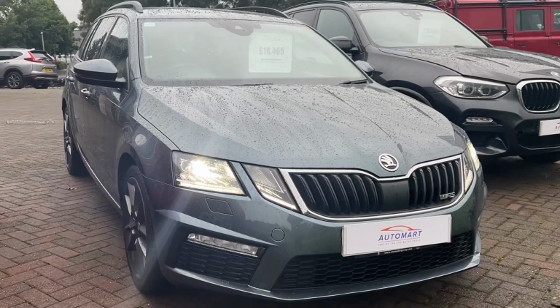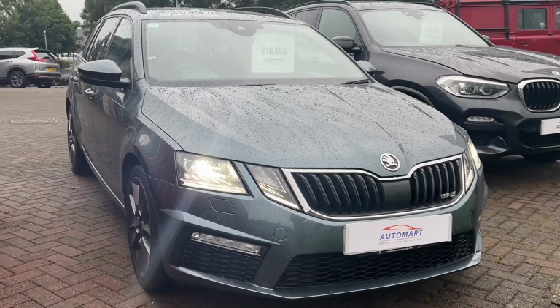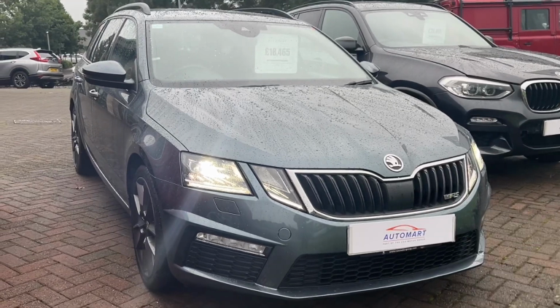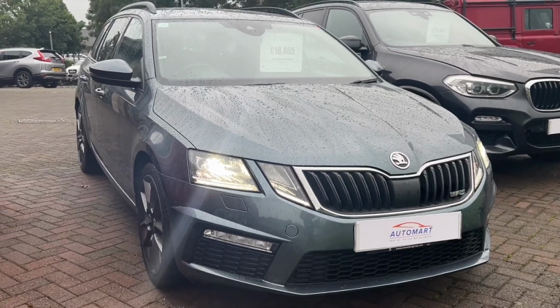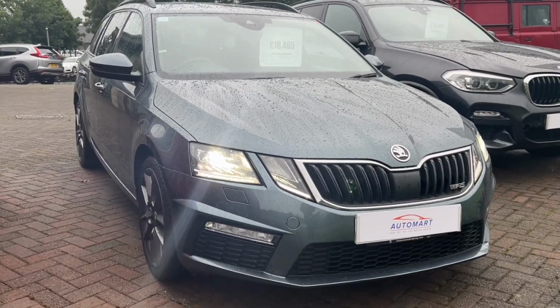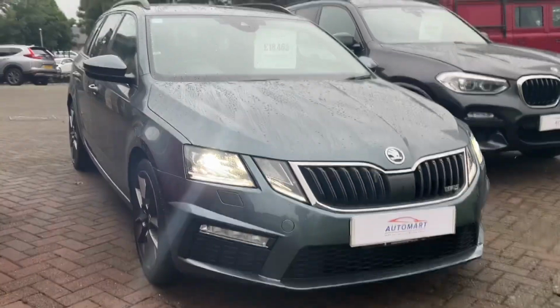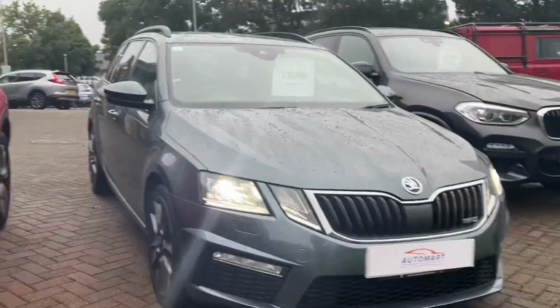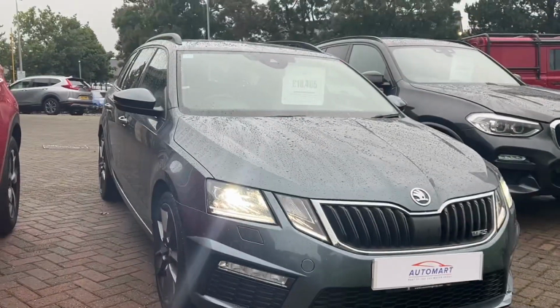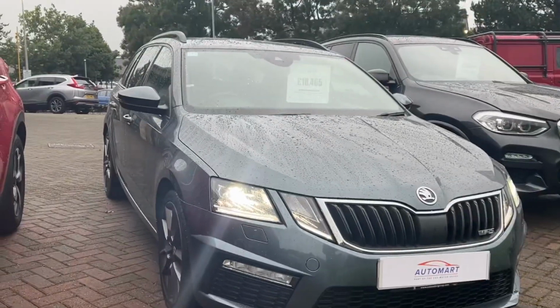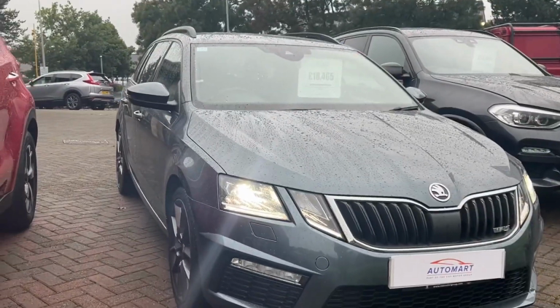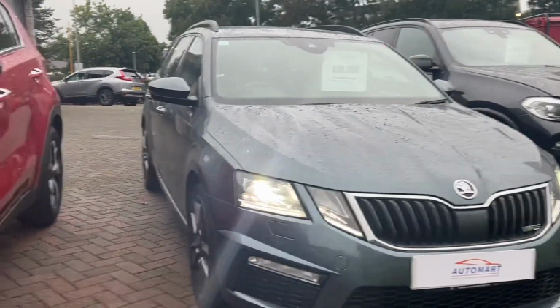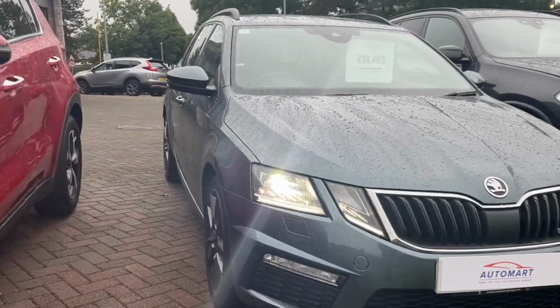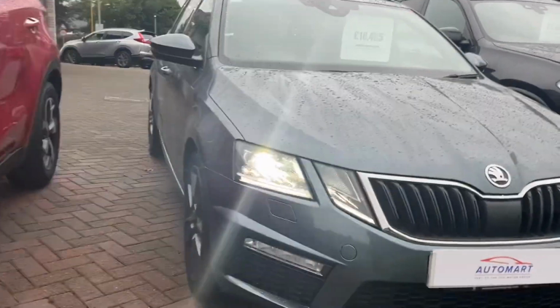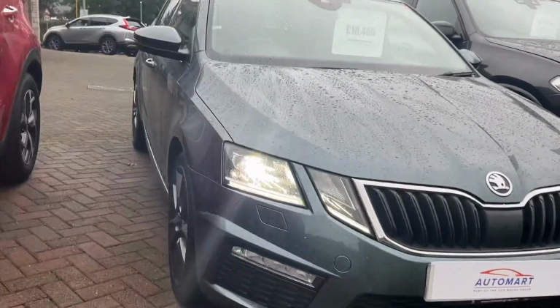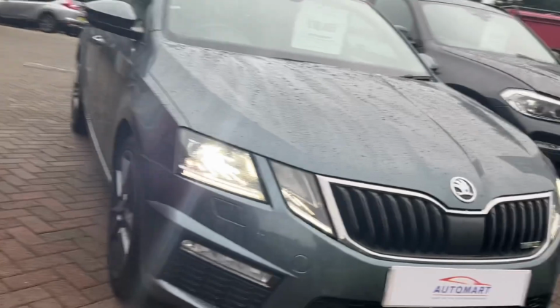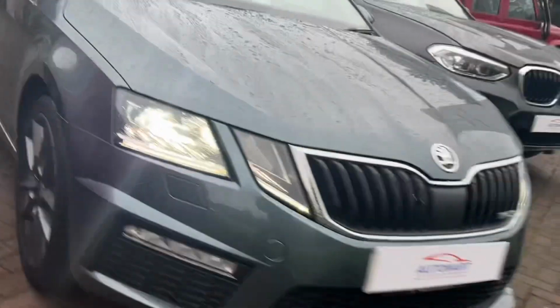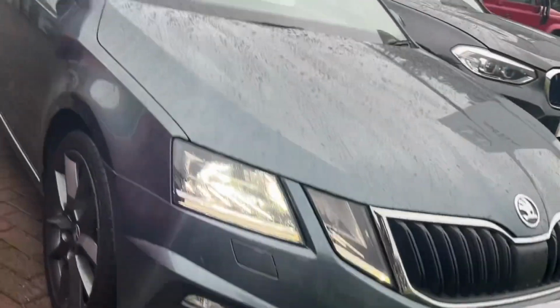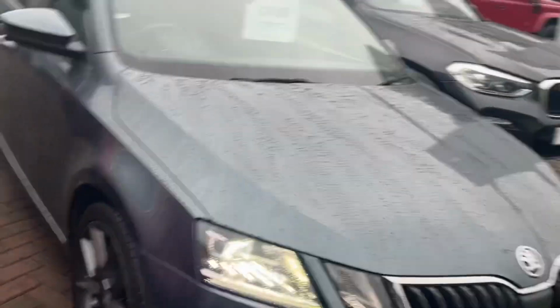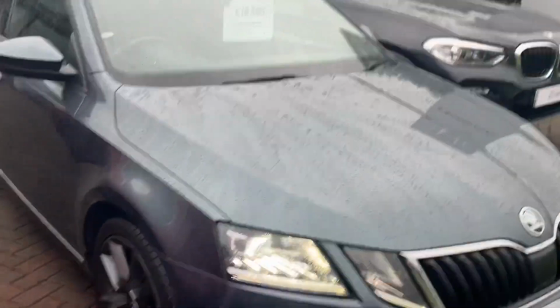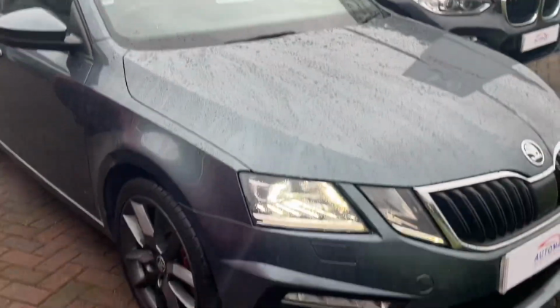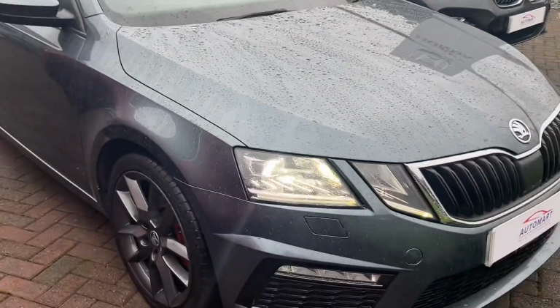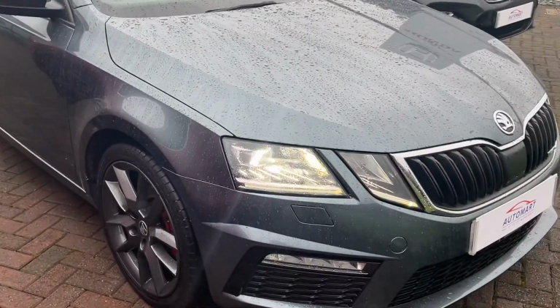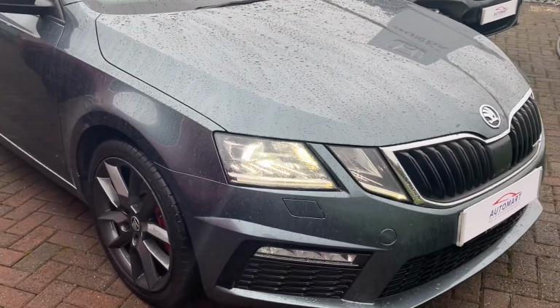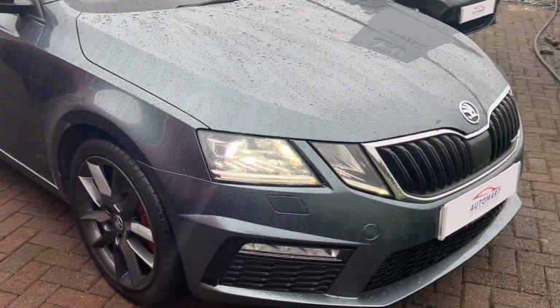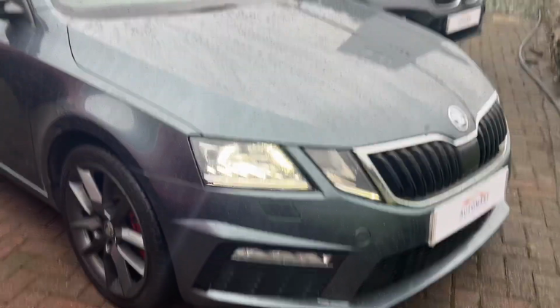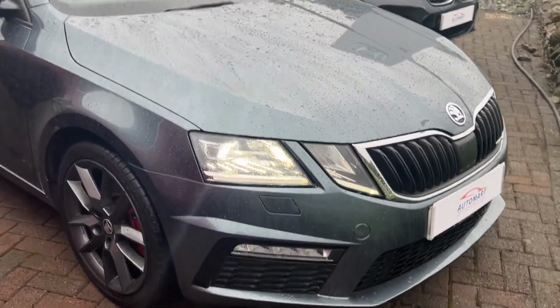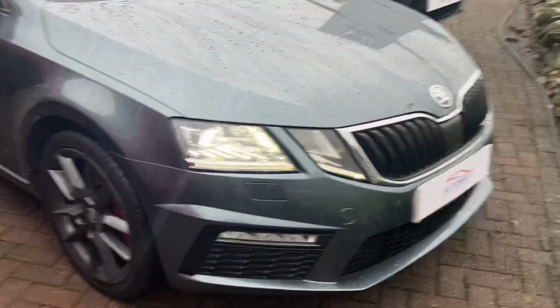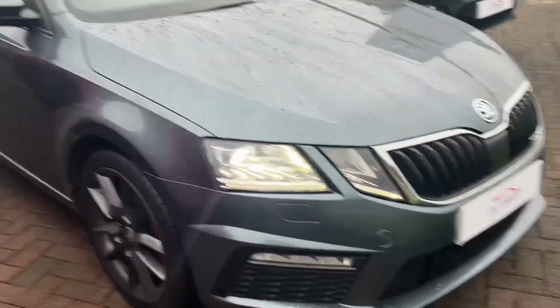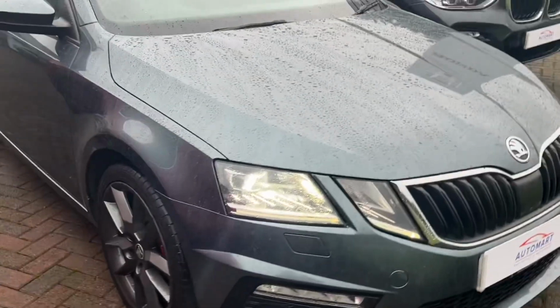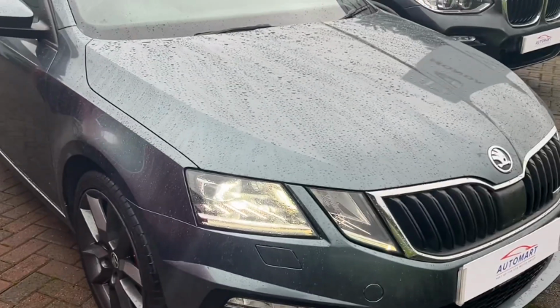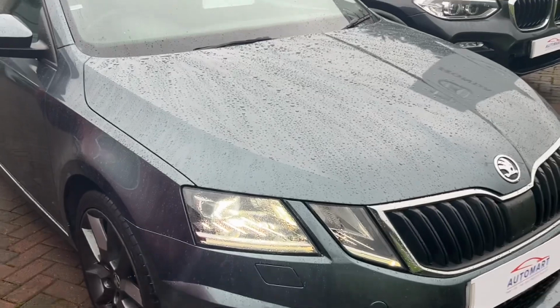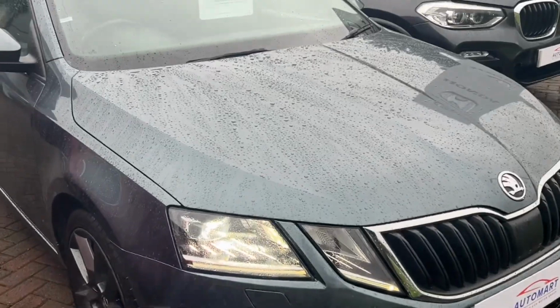Hello everyone and welcome to the Kendall Auto Mart YouTube channel. My name is Sam, the internet specialist. Today I'm going to be showing you around some of the simply clever, as Skoda would say, features on this Skoda Octavia VRS.